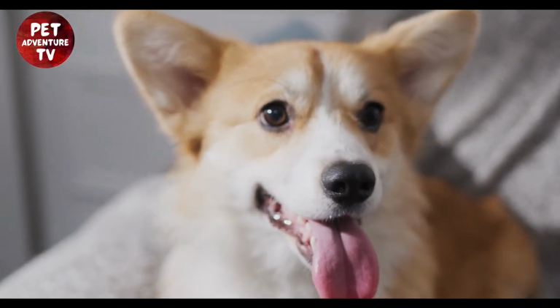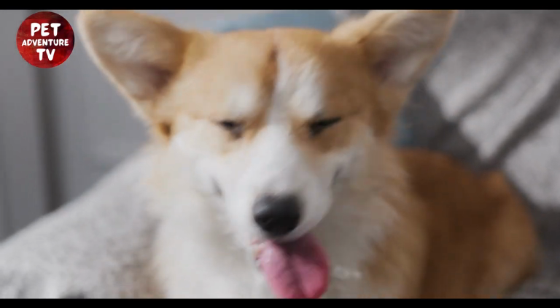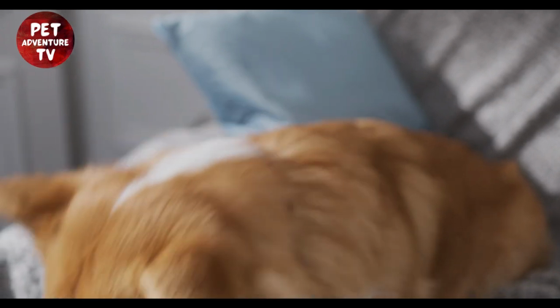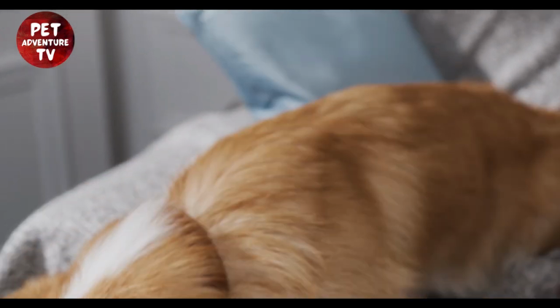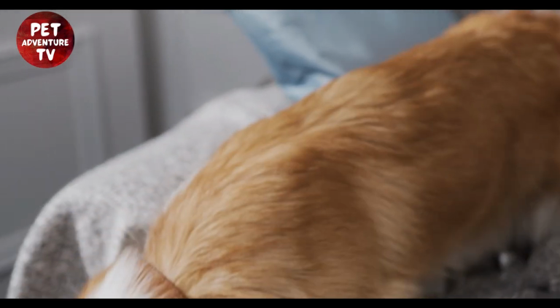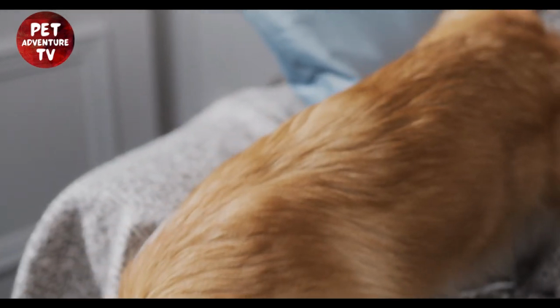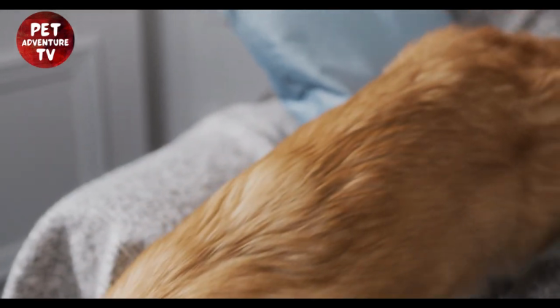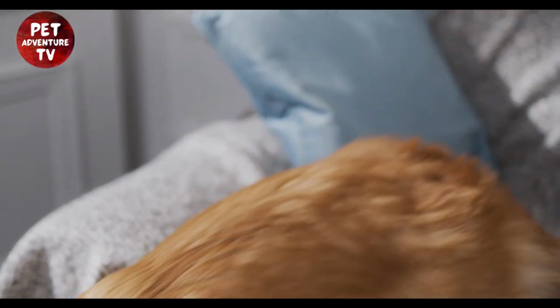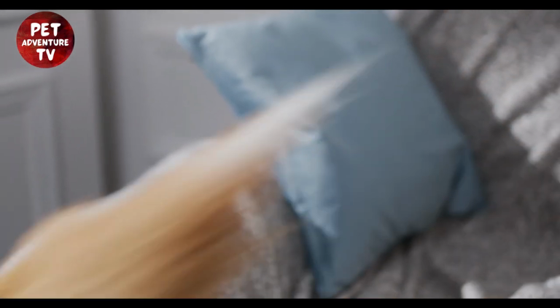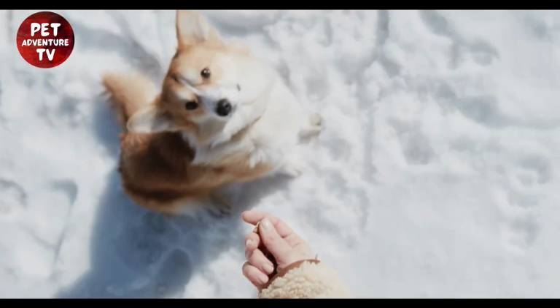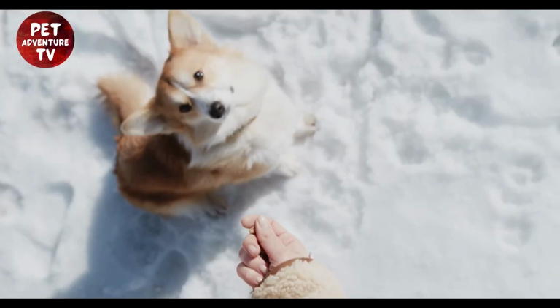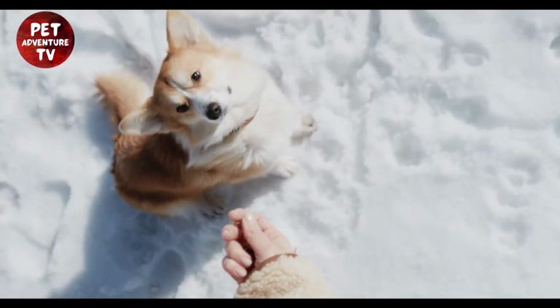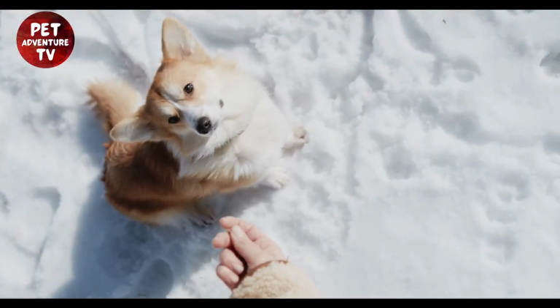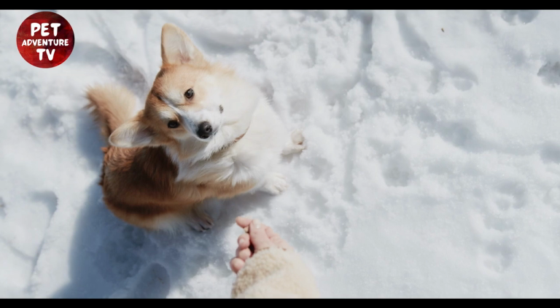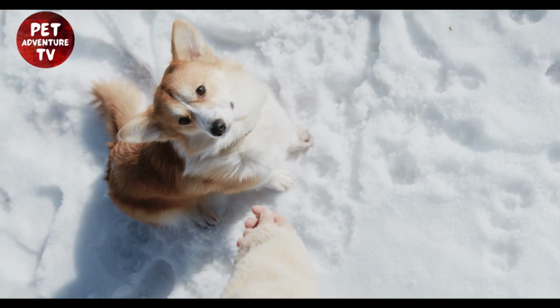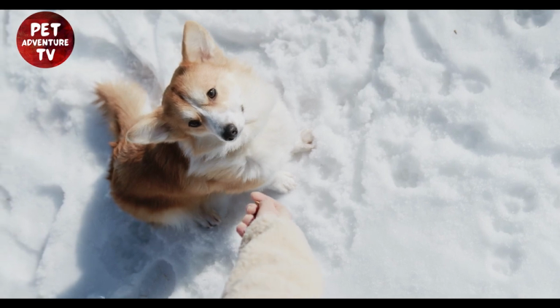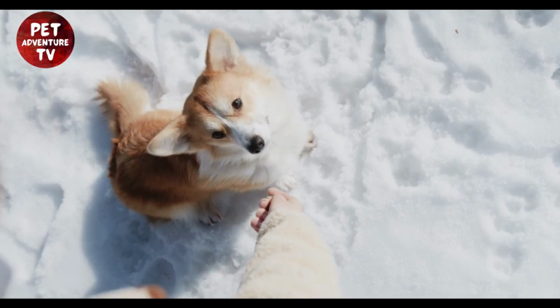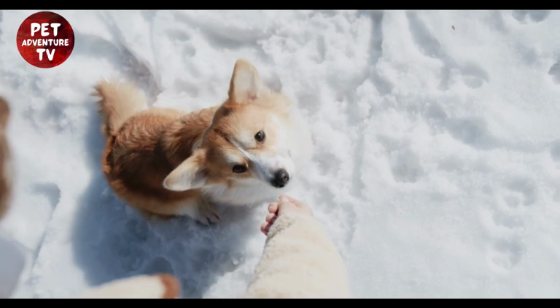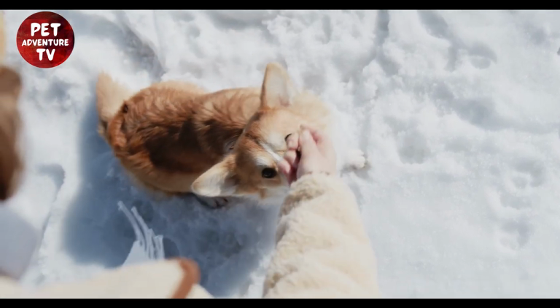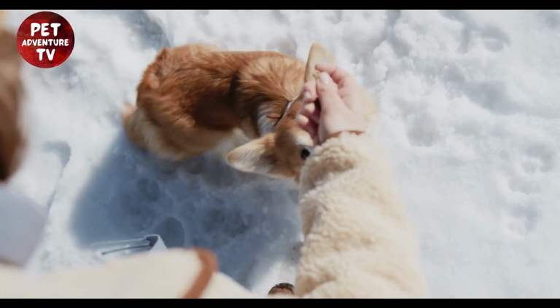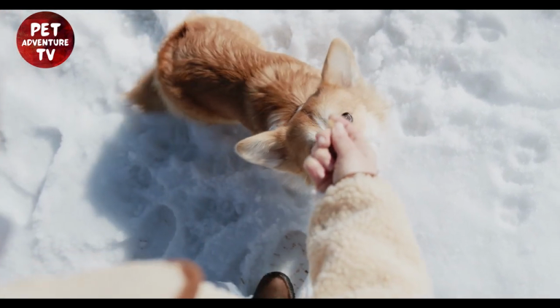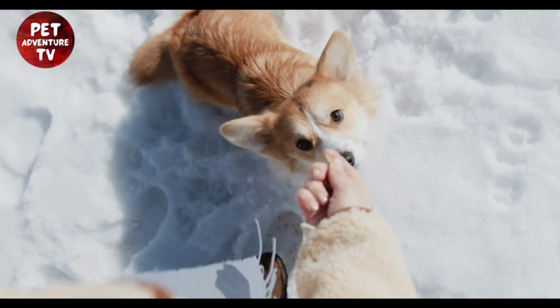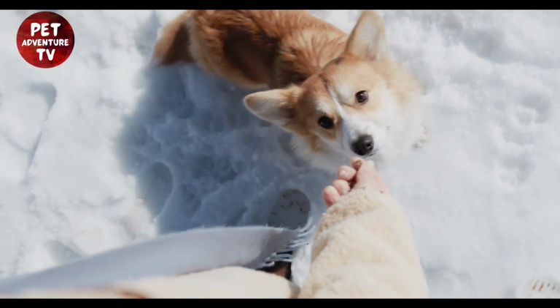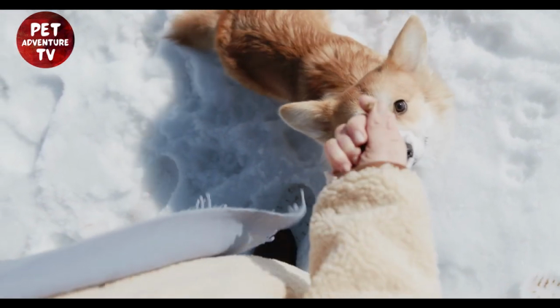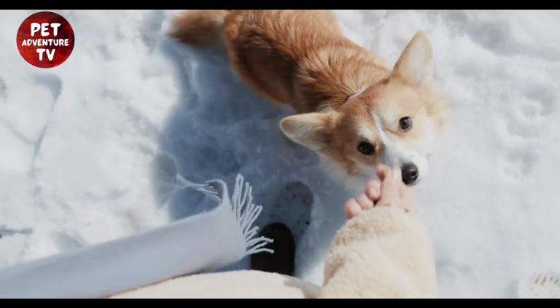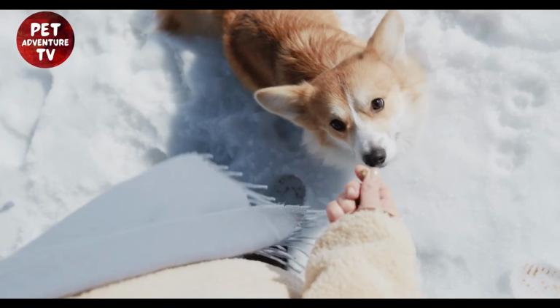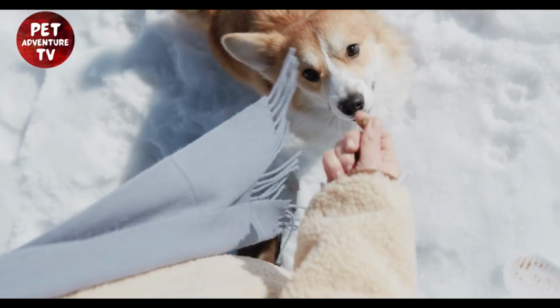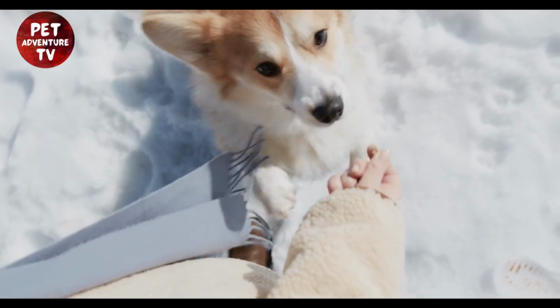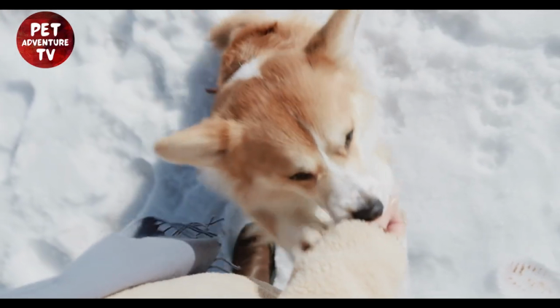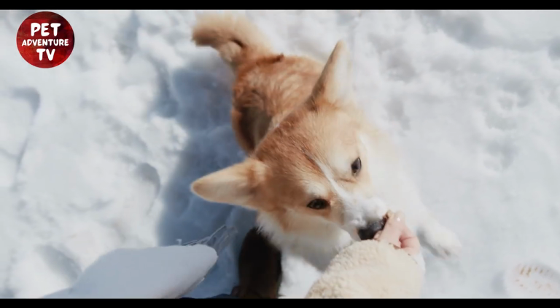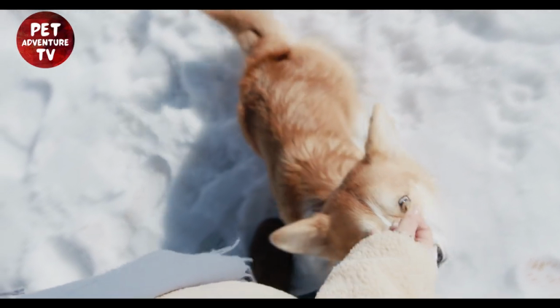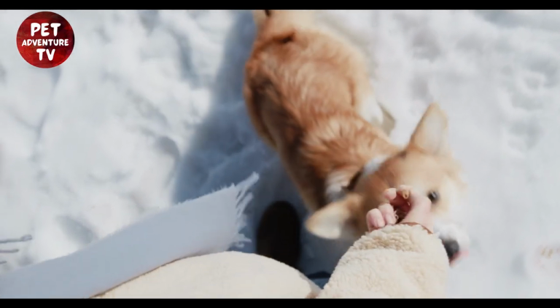Corgis are playful little bundles of joy, and they need toys to stay happy. But you don't have to buy expensive toys from the store. Get creative and make your own. Old socks, tennis balls, and cardboard boxes can become fantastic DIY toys that your corgi will adore.